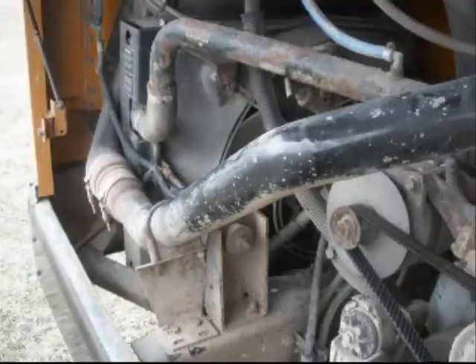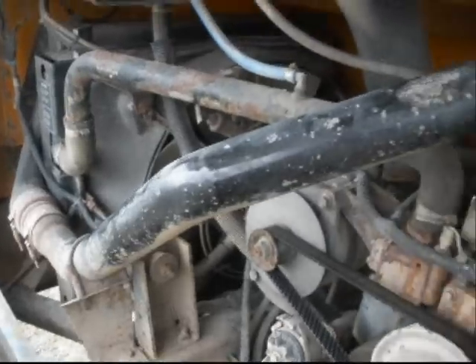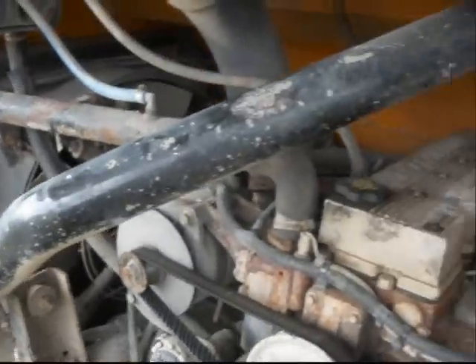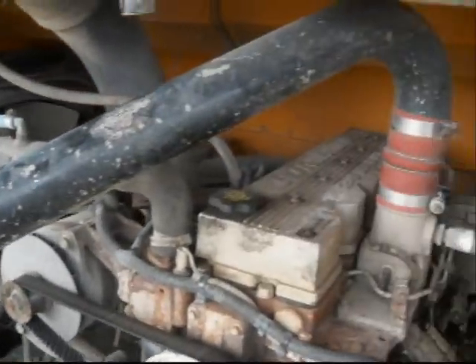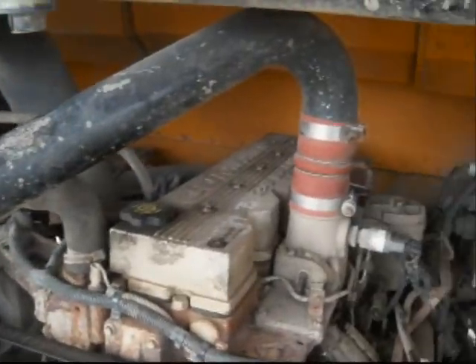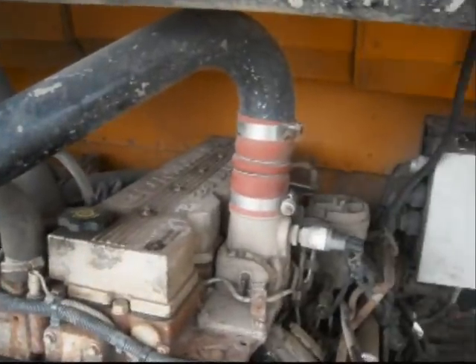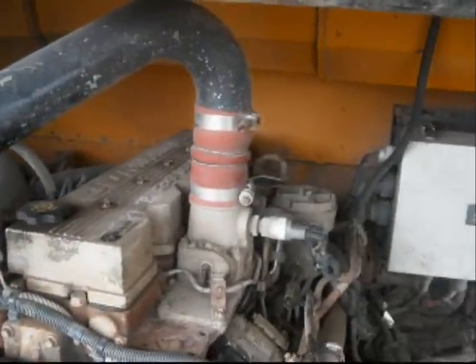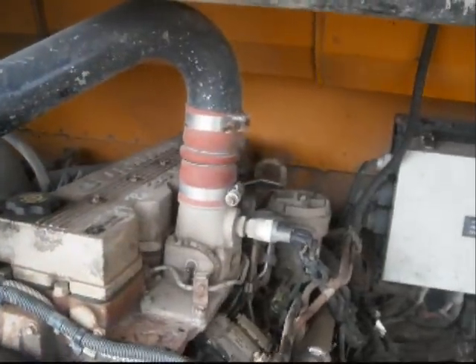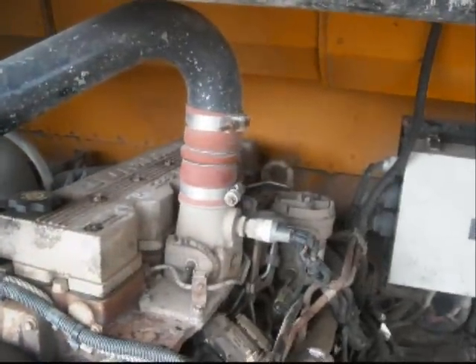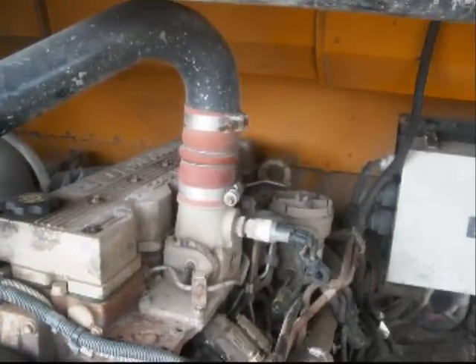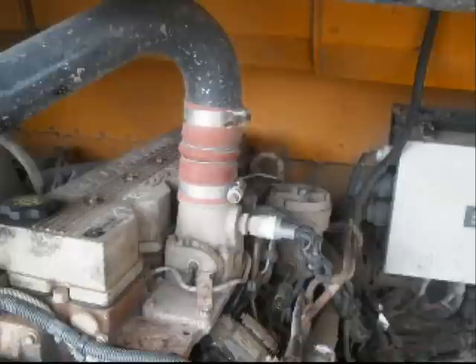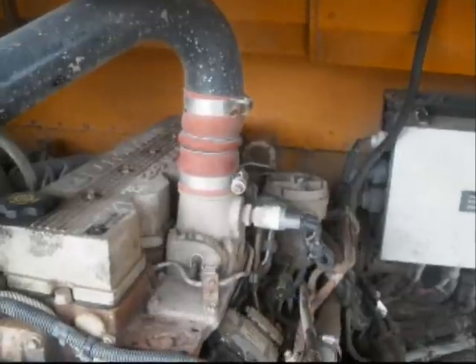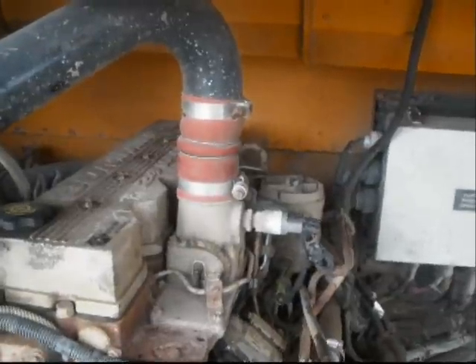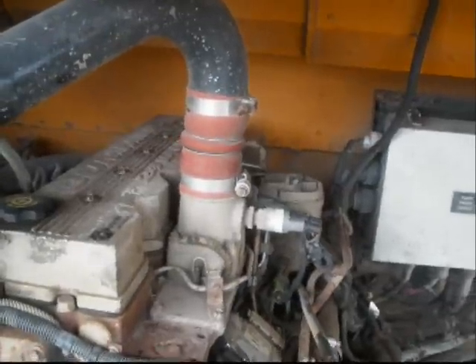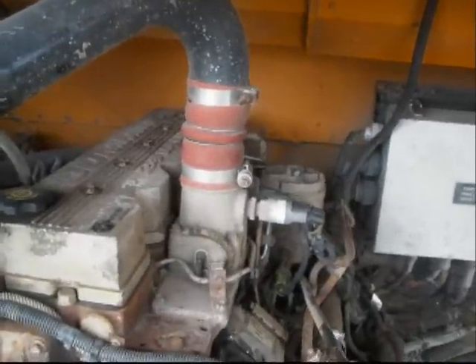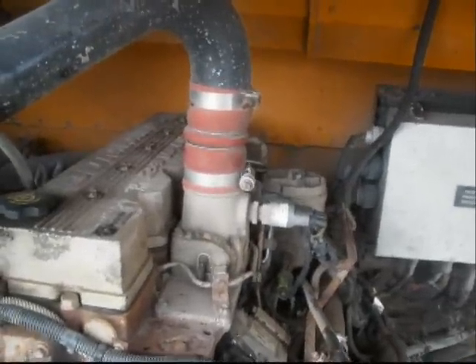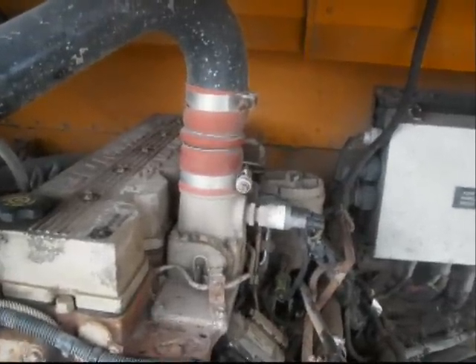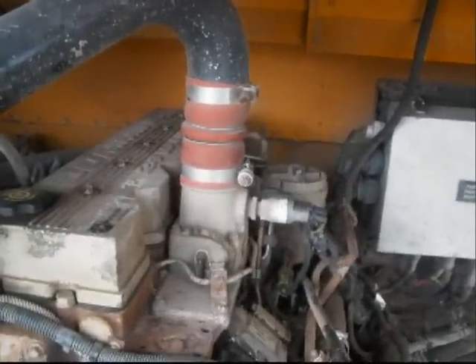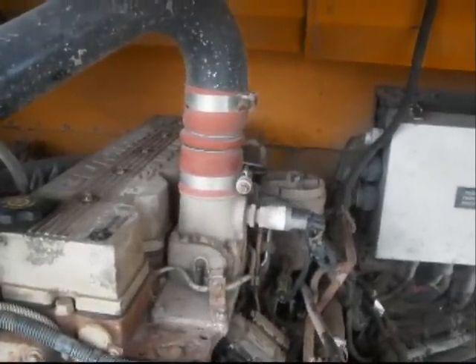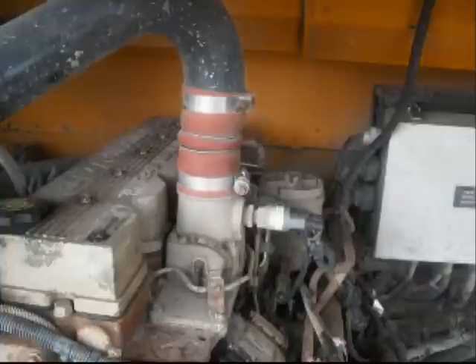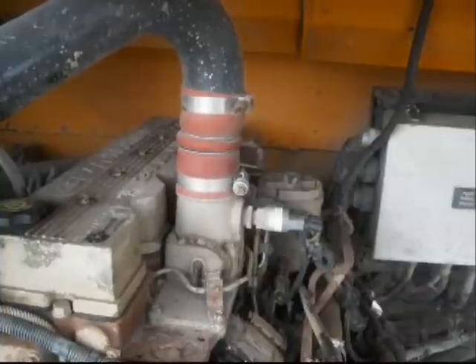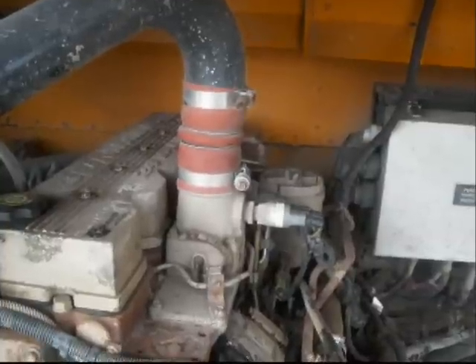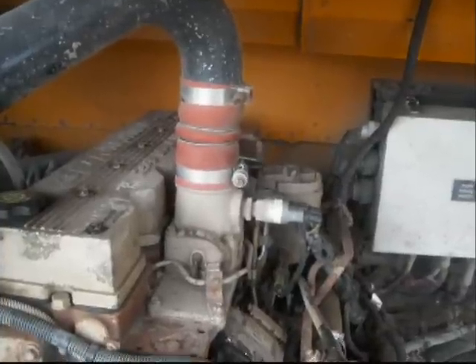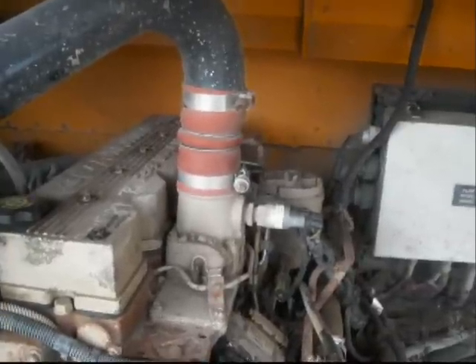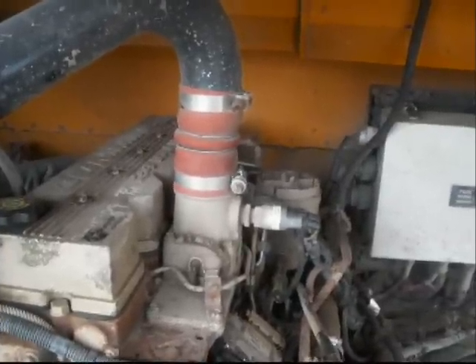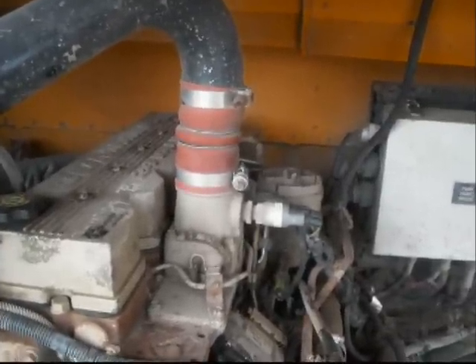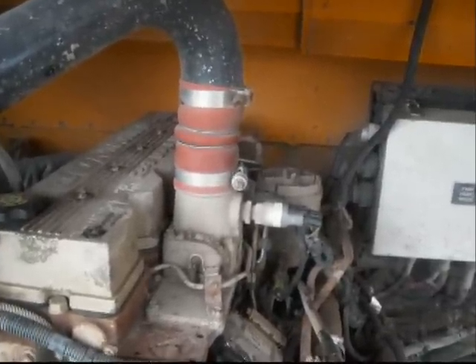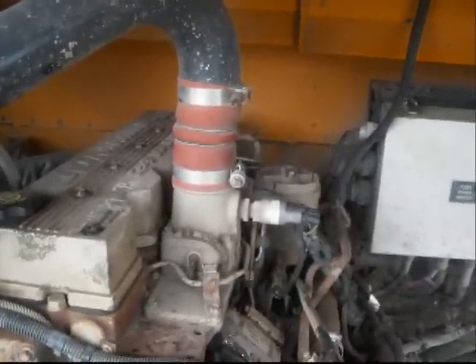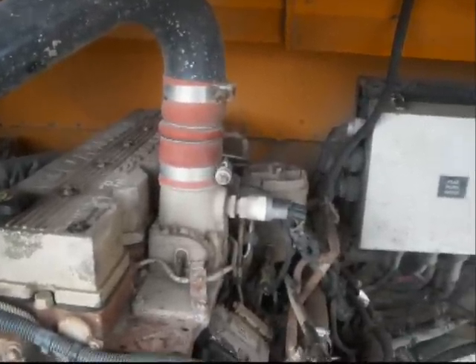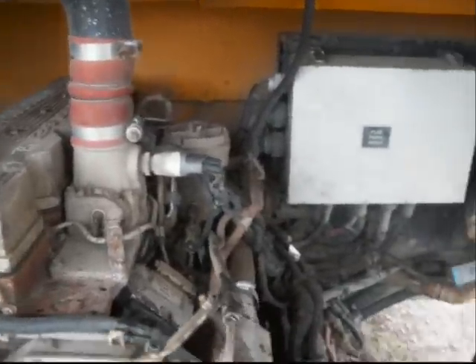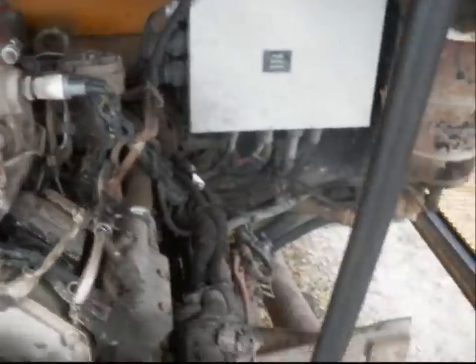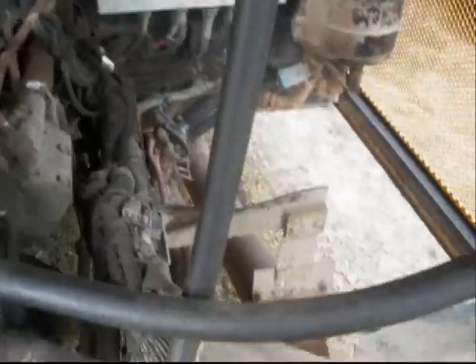Cooler intake air is essential because cooler air is more dense and has more oxygen in it. Also, it's important for emissions because cooler air will help keep the combustion temperature lower, which helps keep nitrates of oxygen at a lower level in exhaust gas.